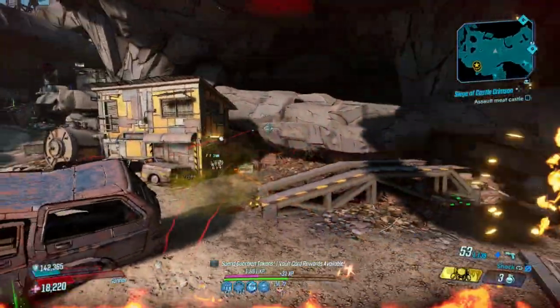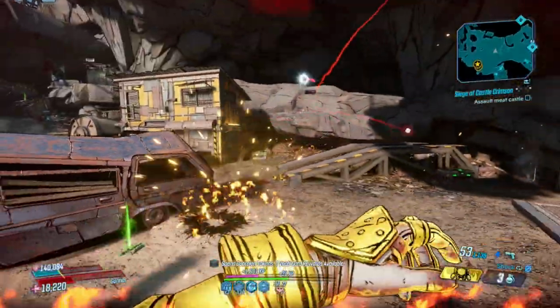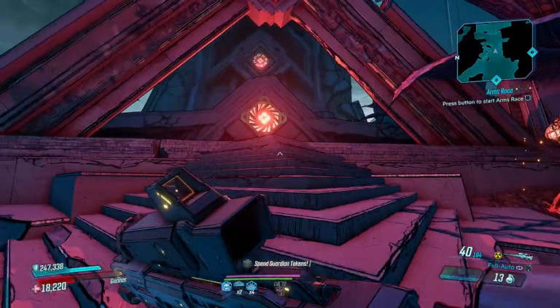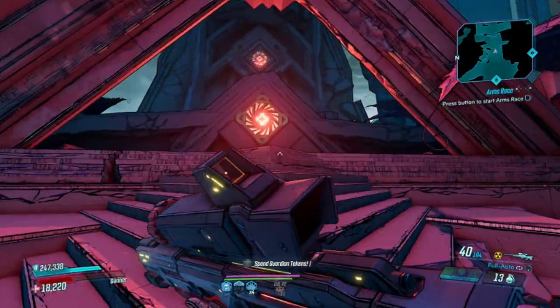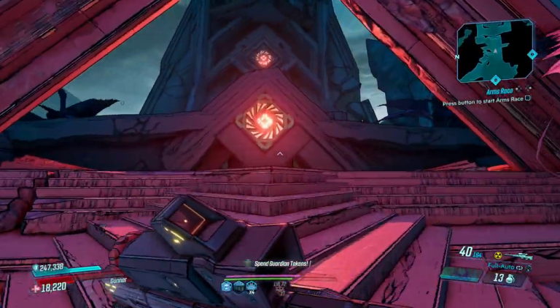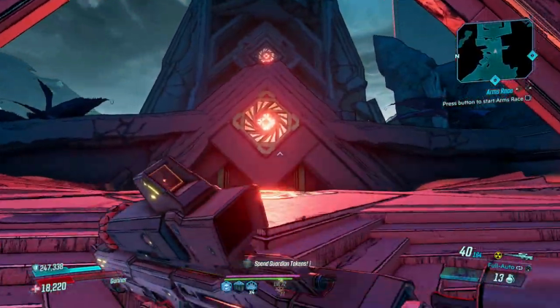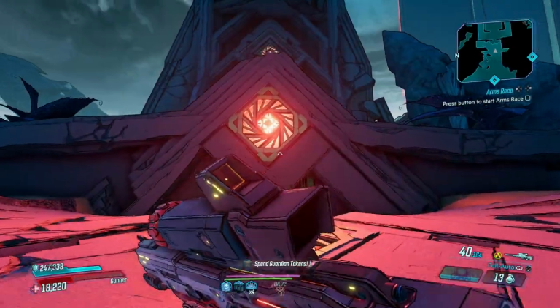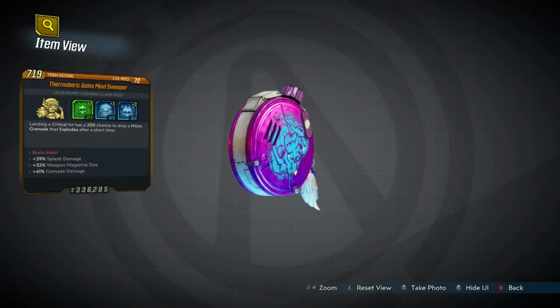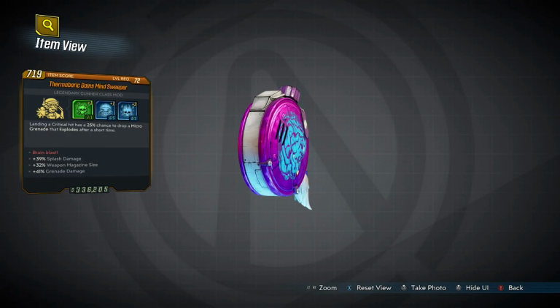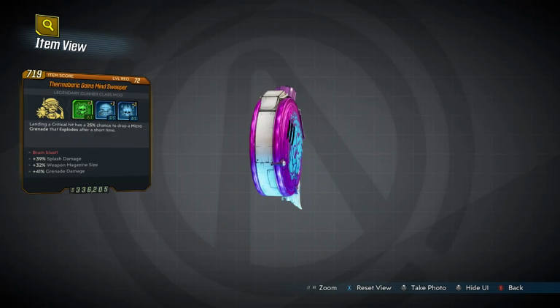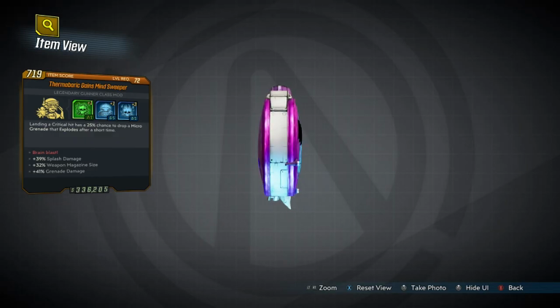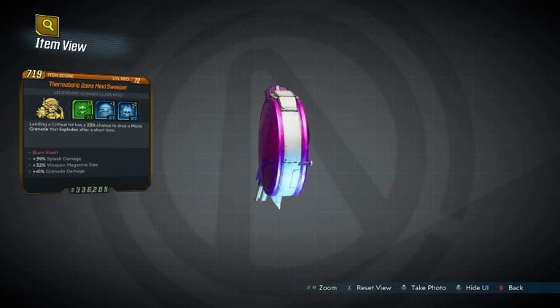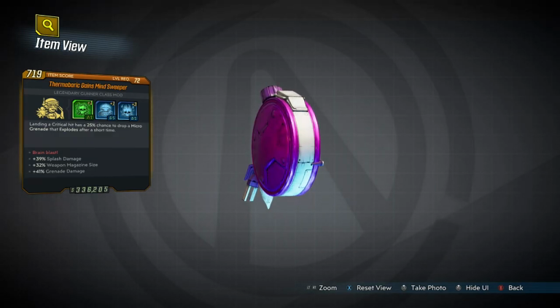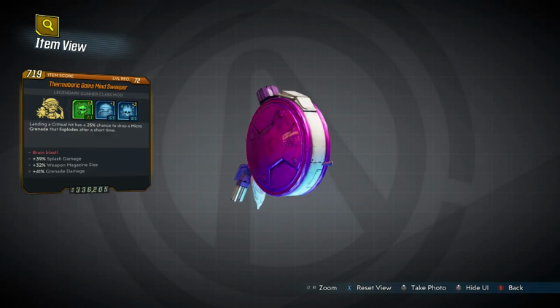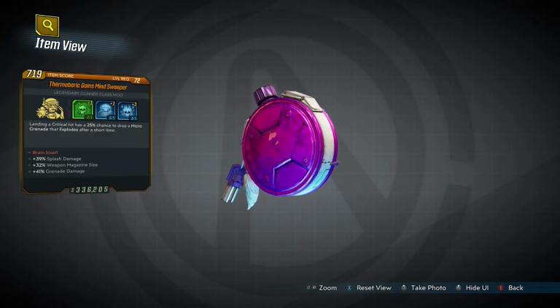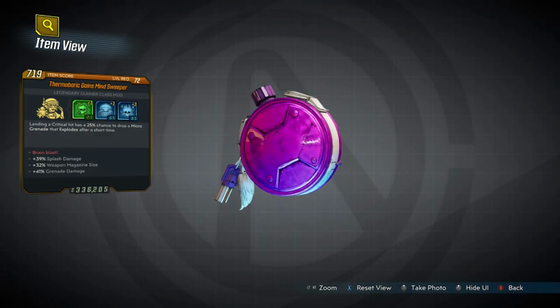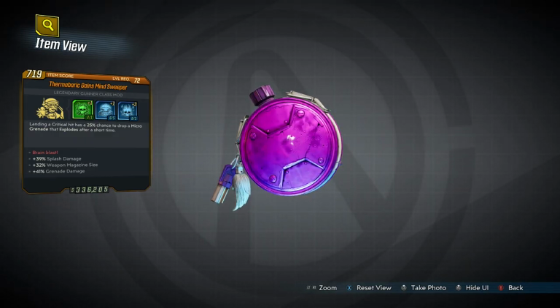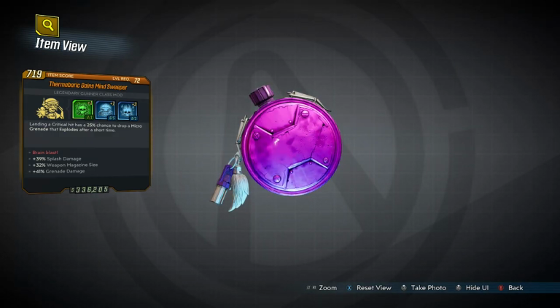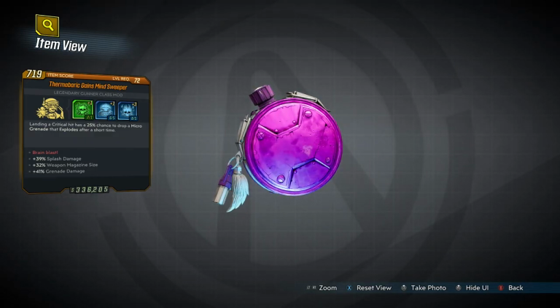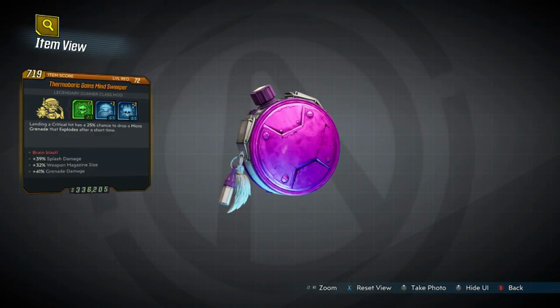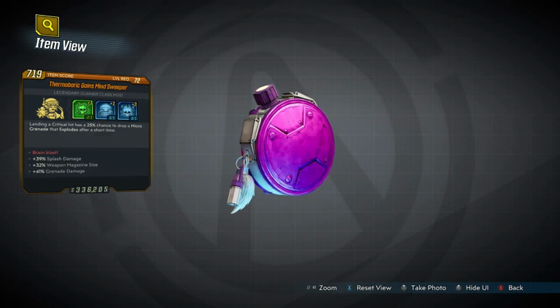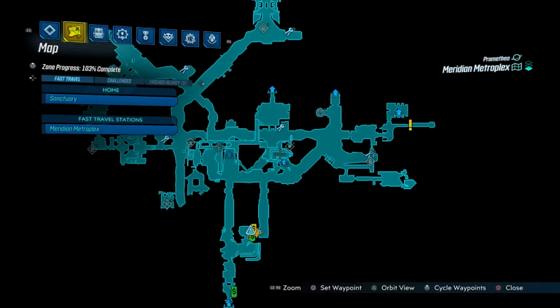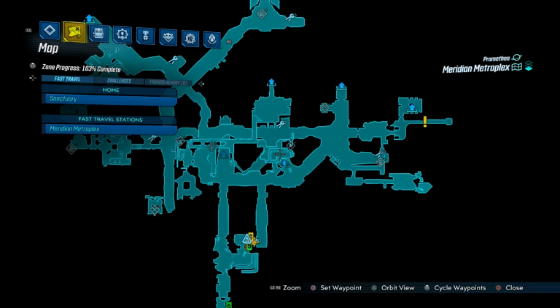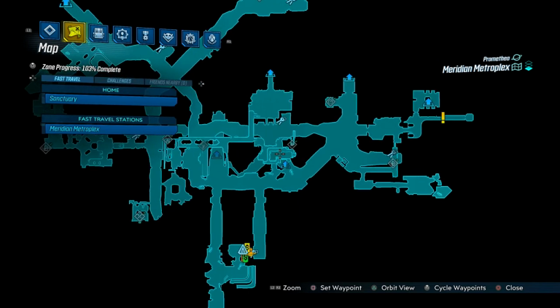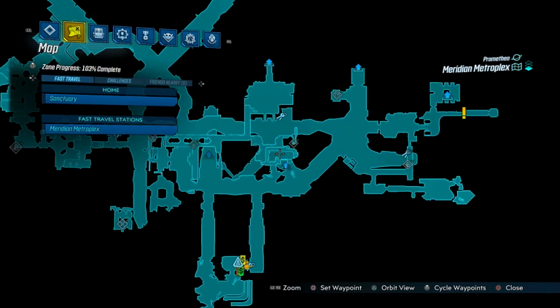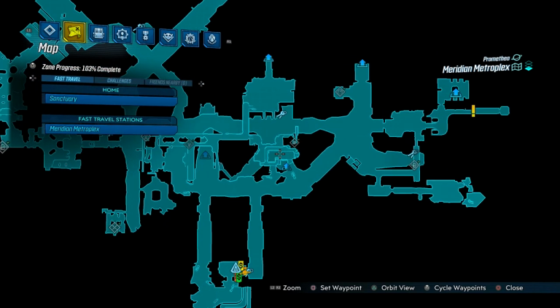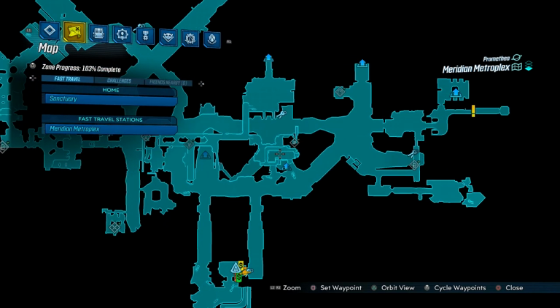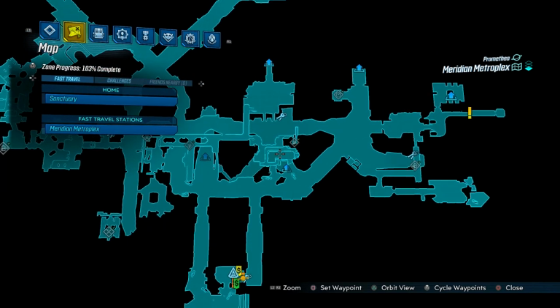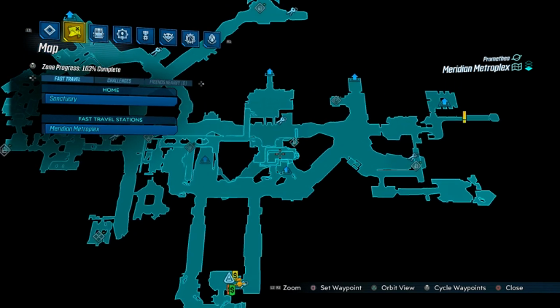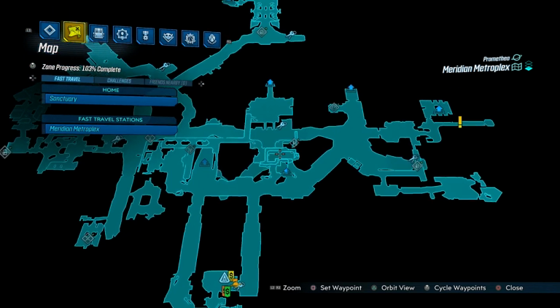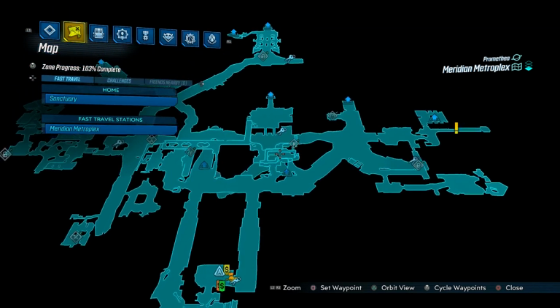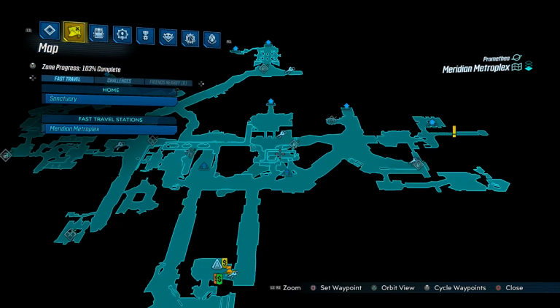So the class mod I'm referring to is the Minesweeper, a base game class mod for Moze which has an increased chance to drop from Archer Rowe in the Meridian Metroplex after completing the Dynasty Diner quest.